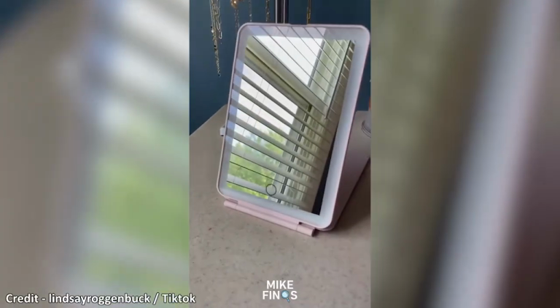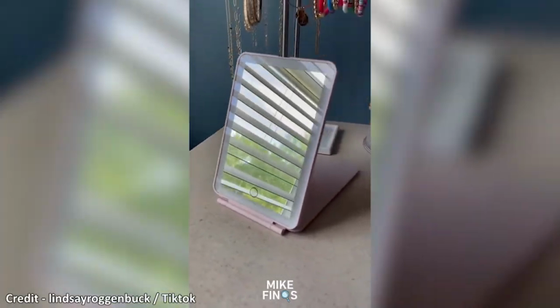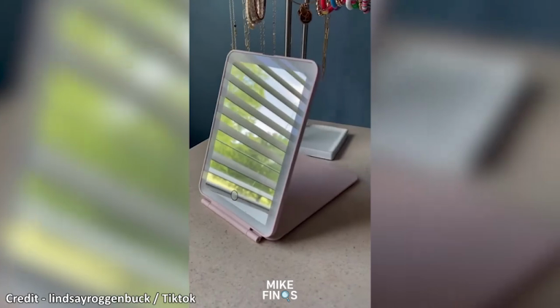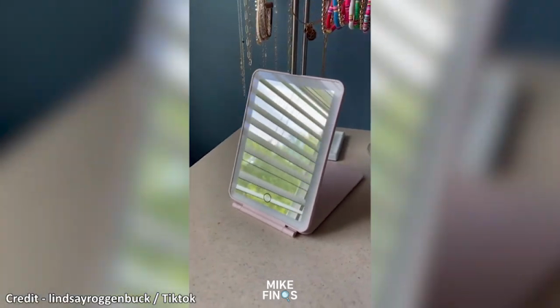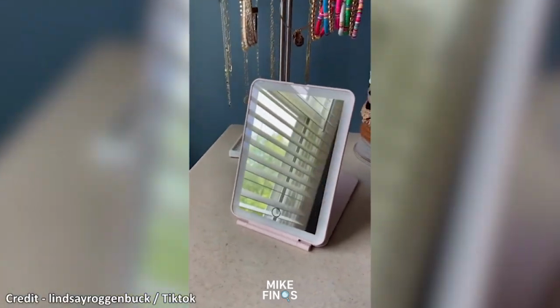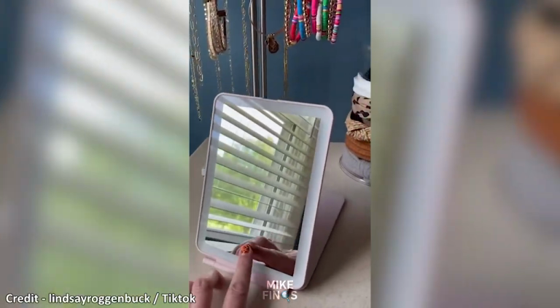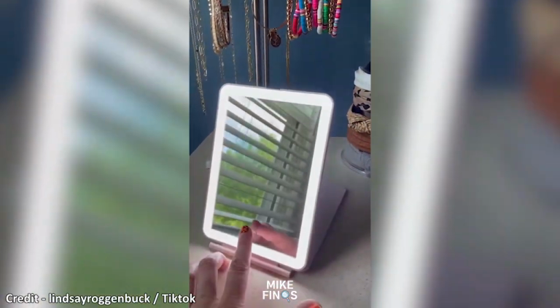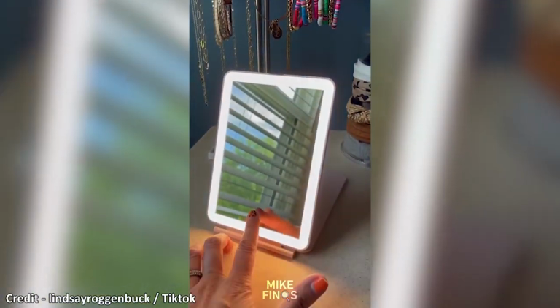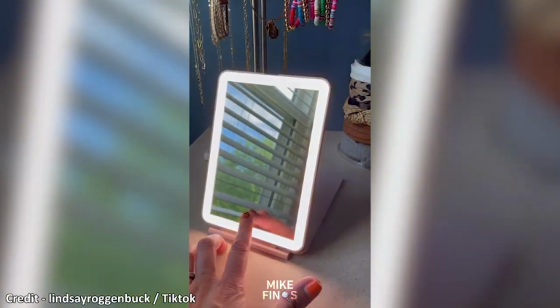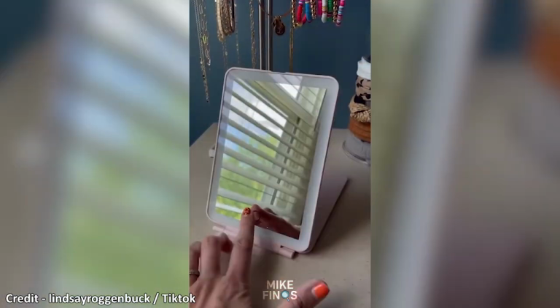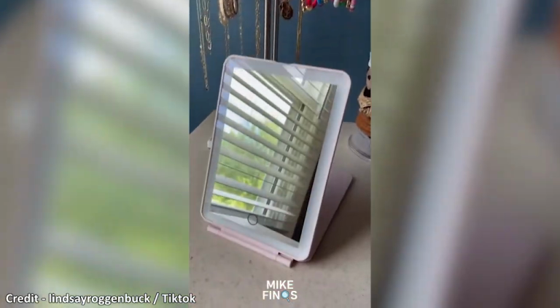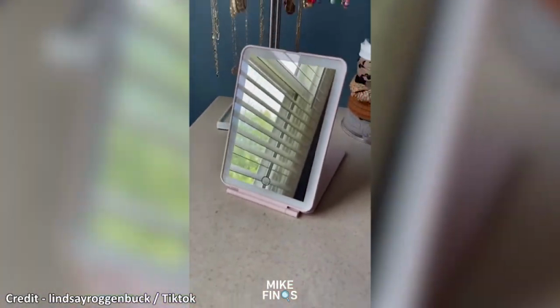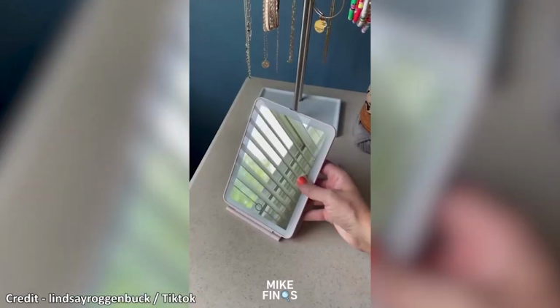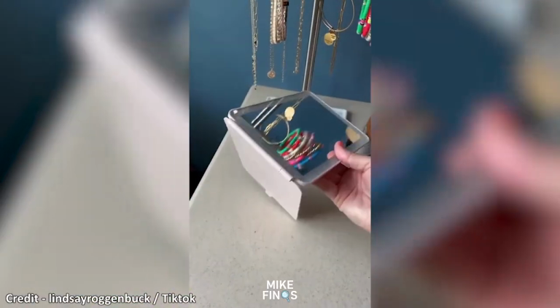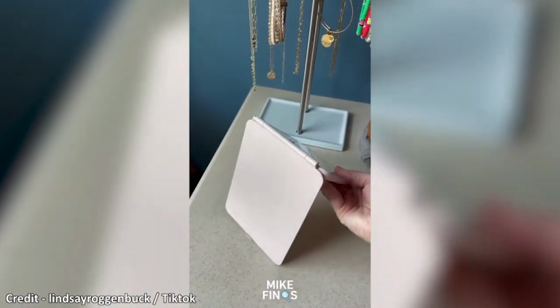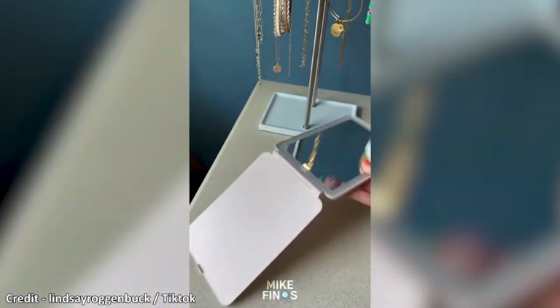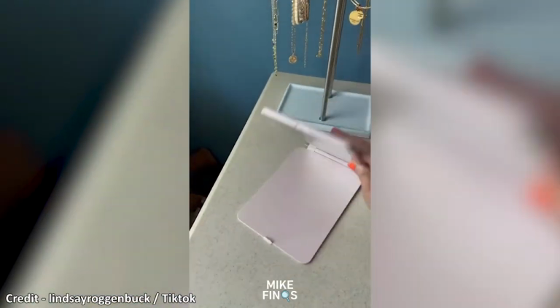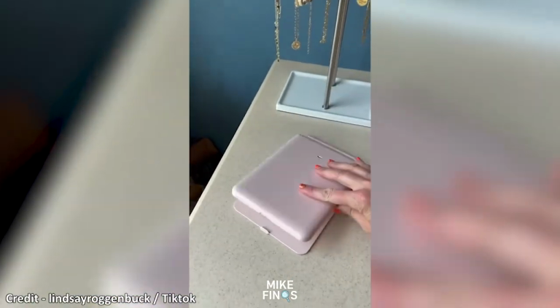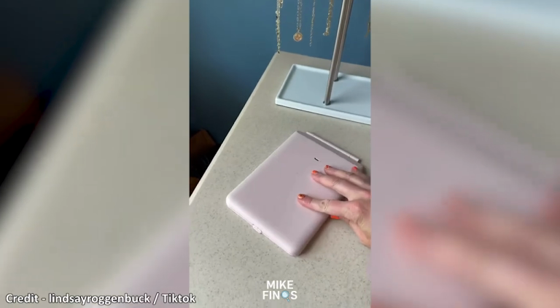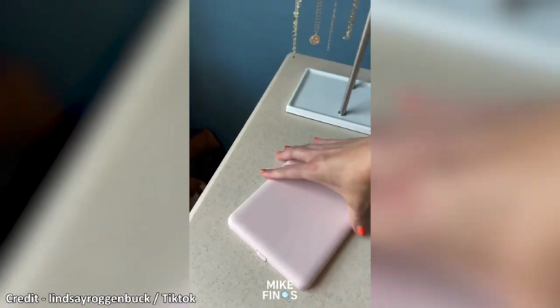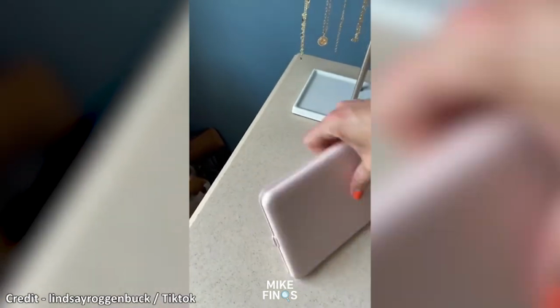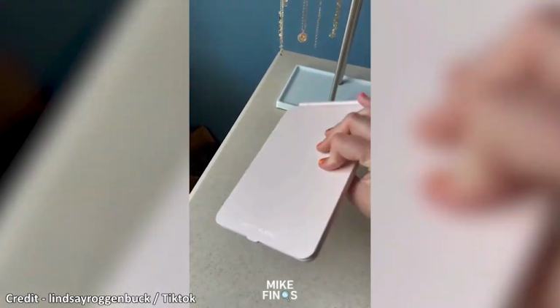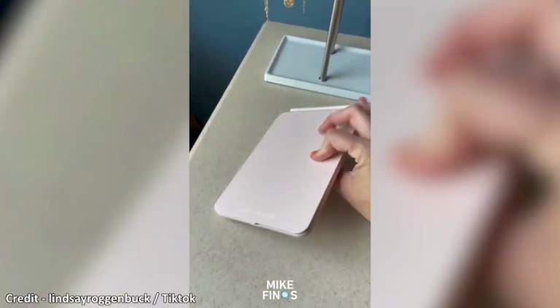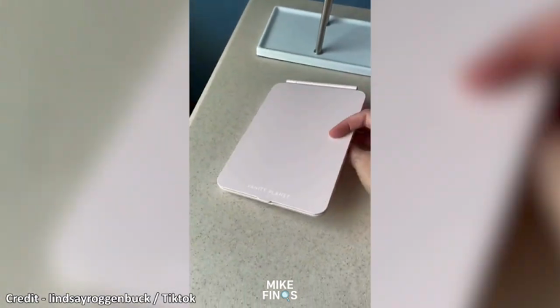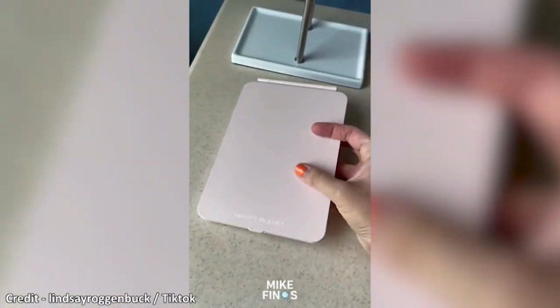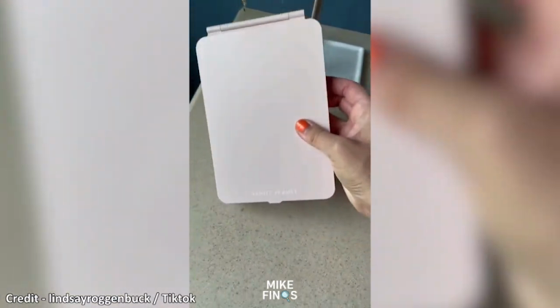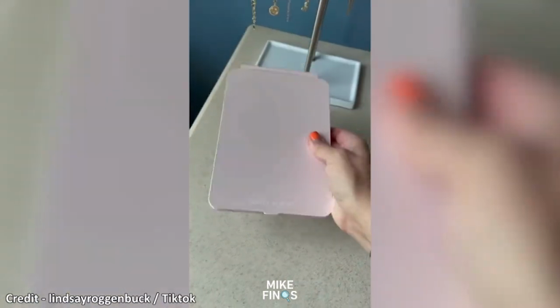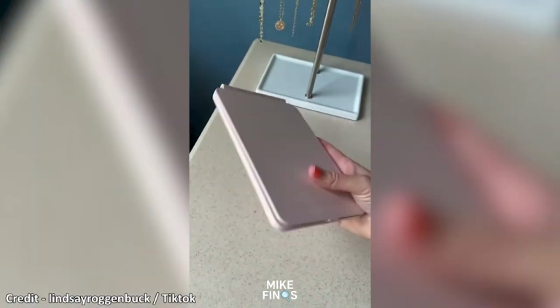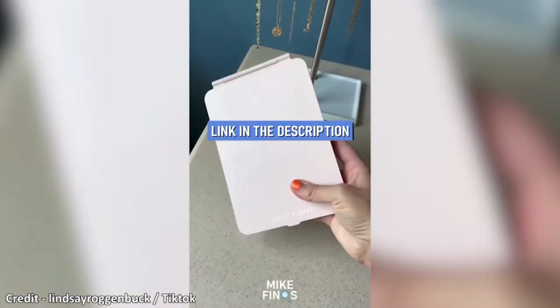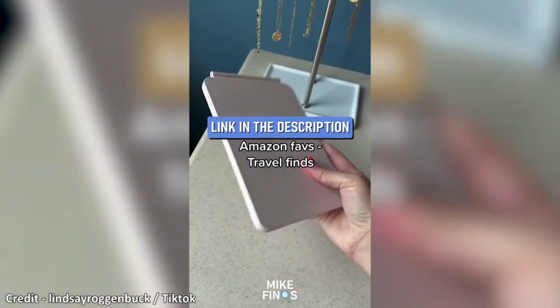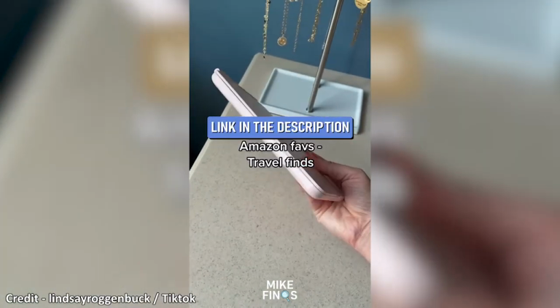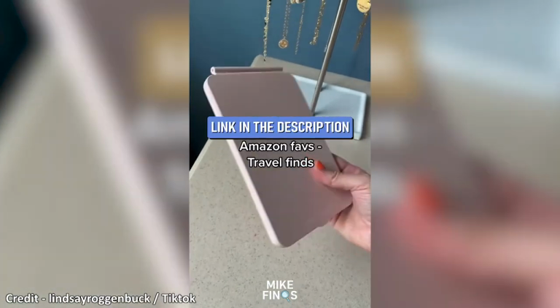This is the Mini LED Travel Mirror from Vanity Planet. It folds up super thin, it's ultra lightweight, and it's rechargeable via micro USB. It's got three LED colors for consistent lighting with a dimmable ring light.